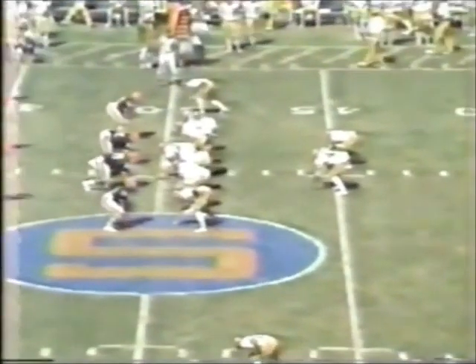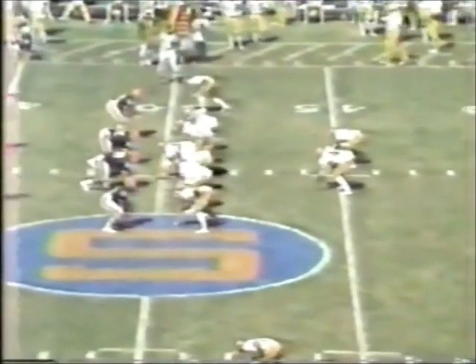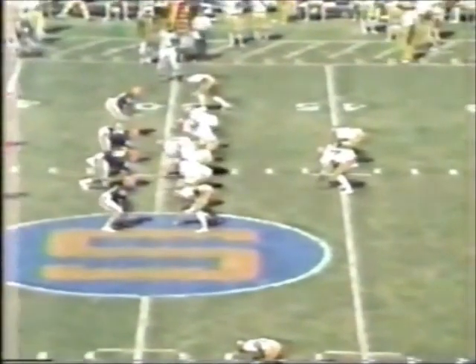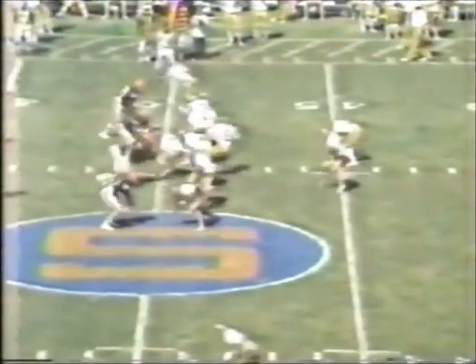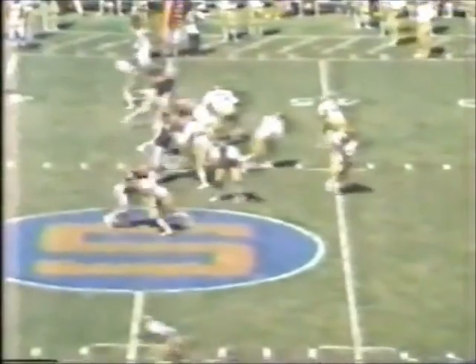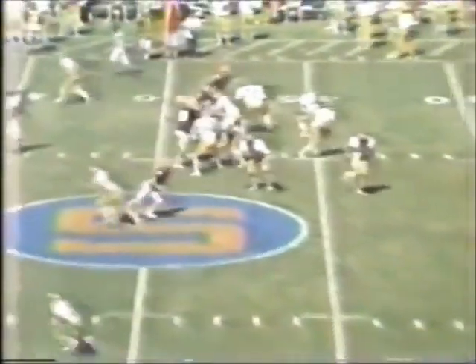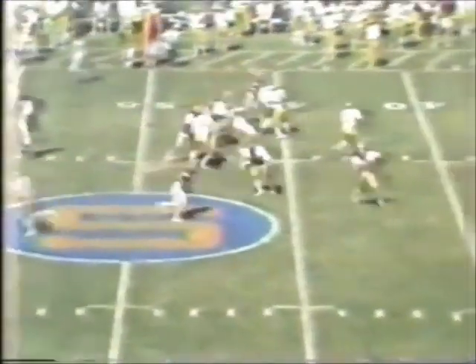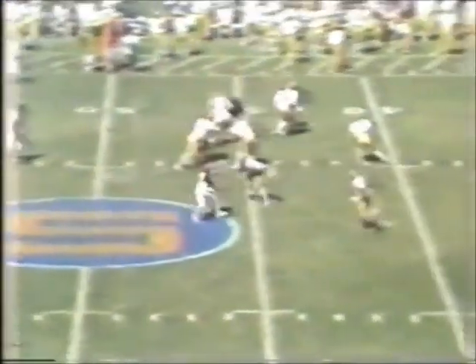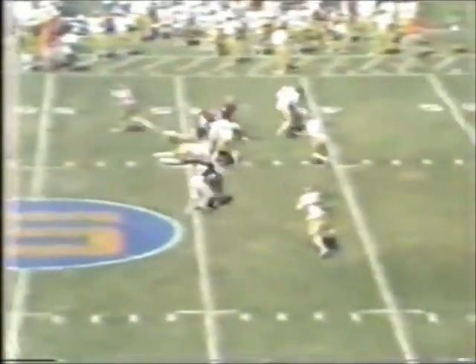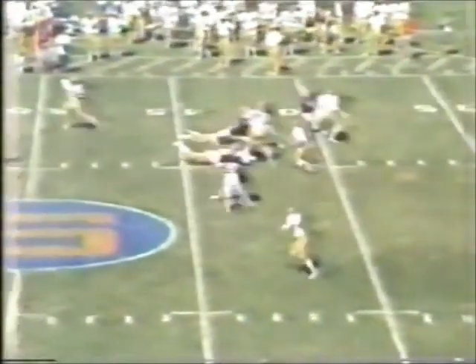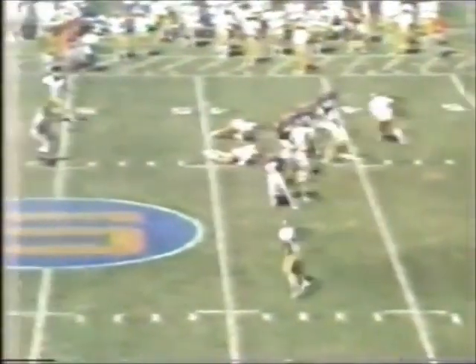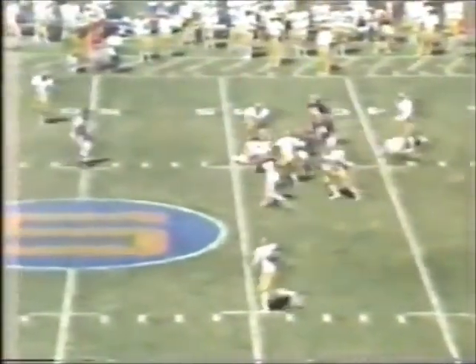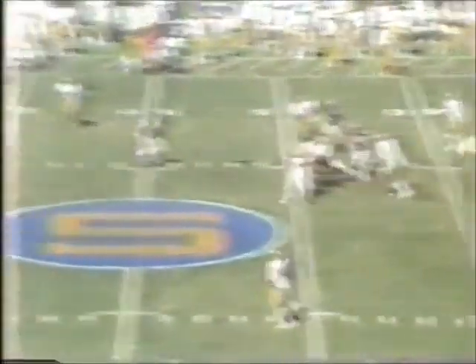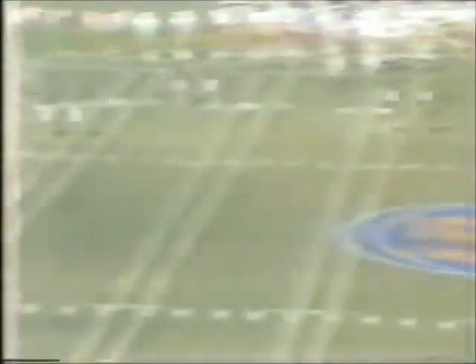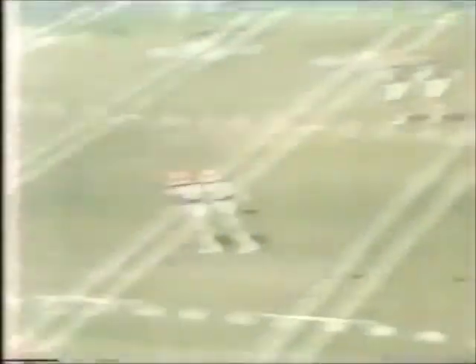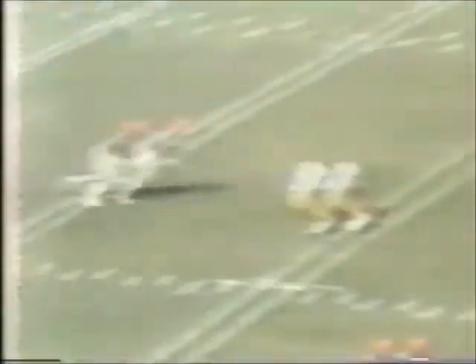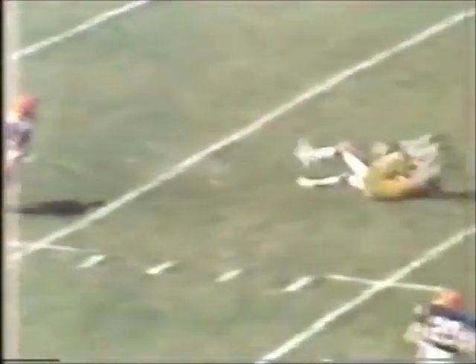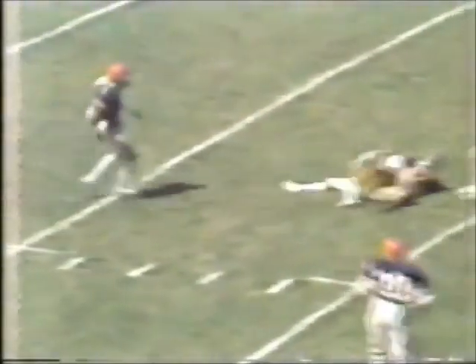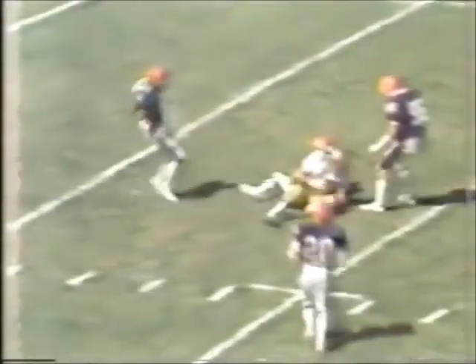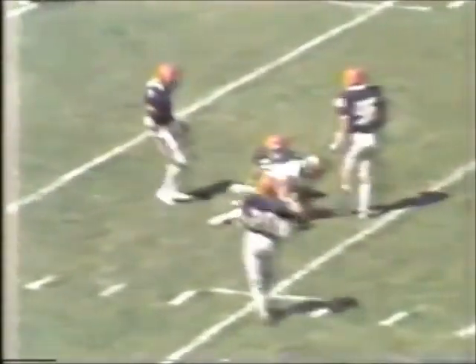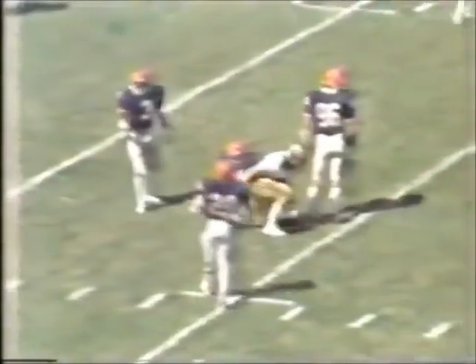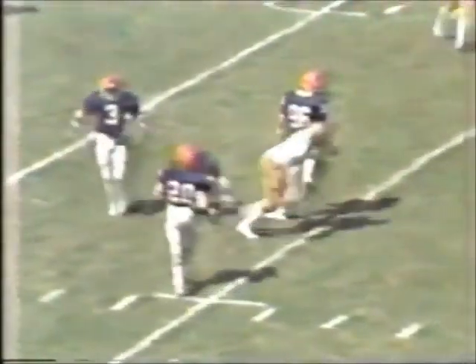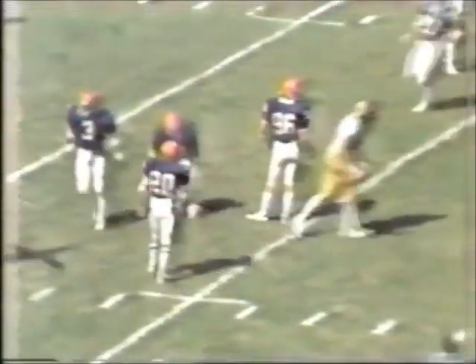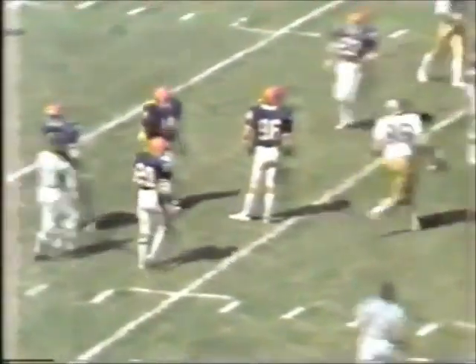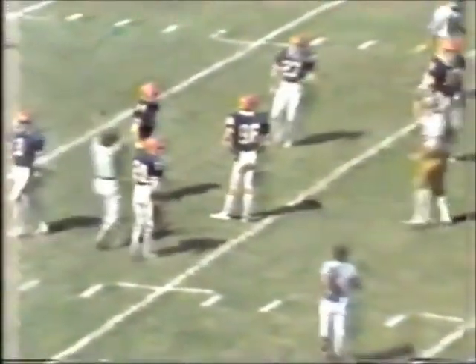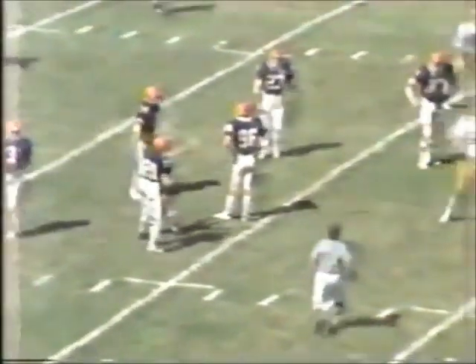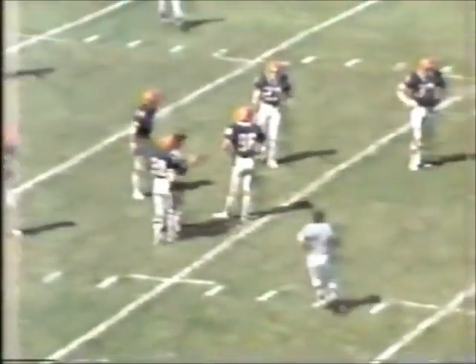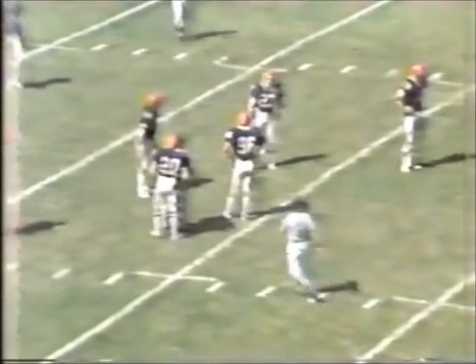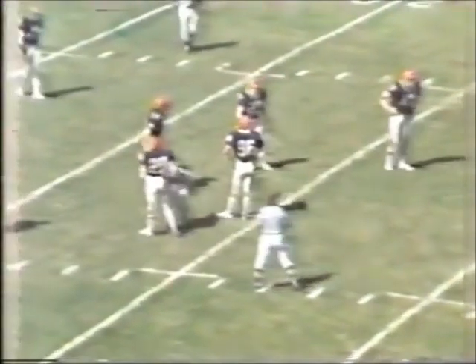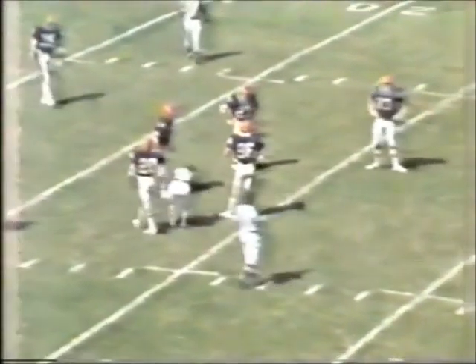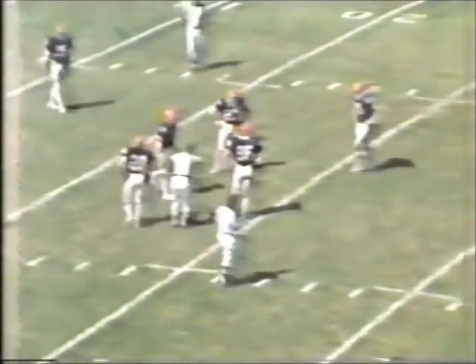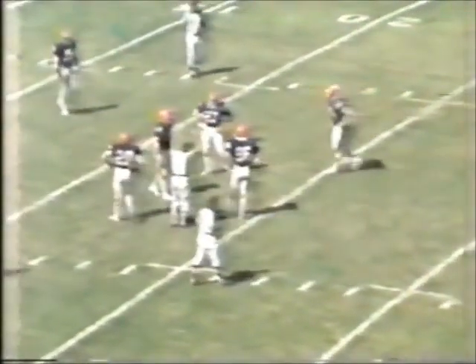He takes the place of Jimmy Jordan on this, what could be the final play of the quarter. It is complete to Bill Keck at the 24-yard line. Six seconds, and the clock will stop for the first down.